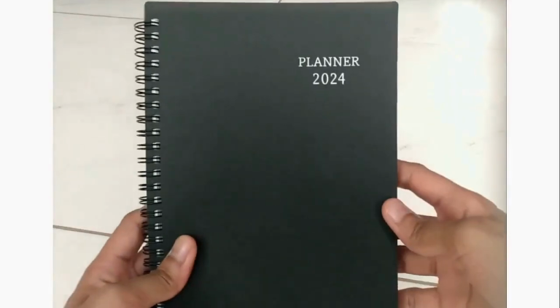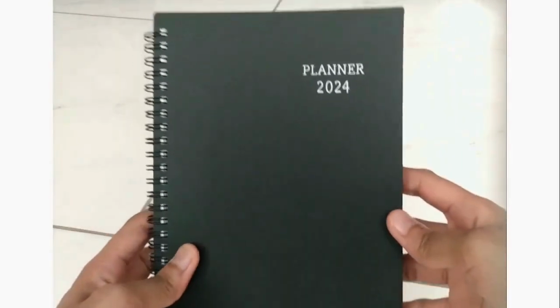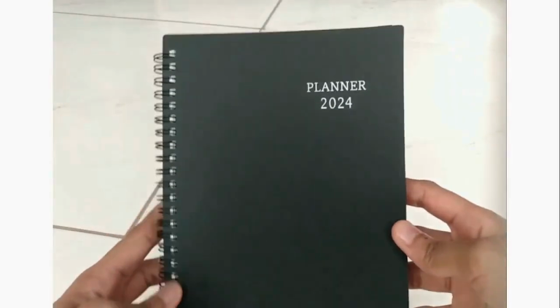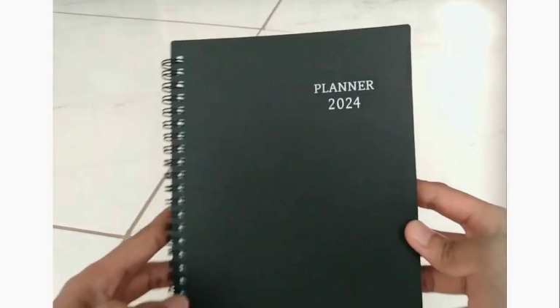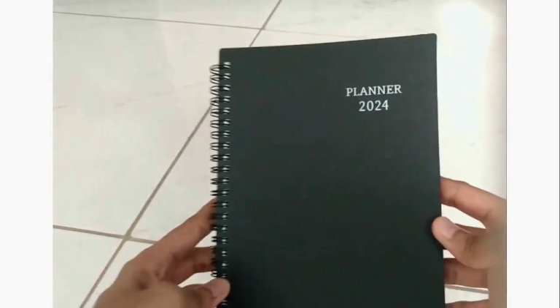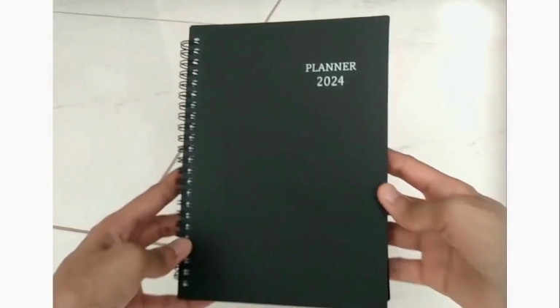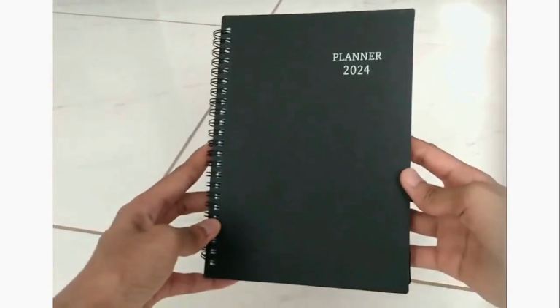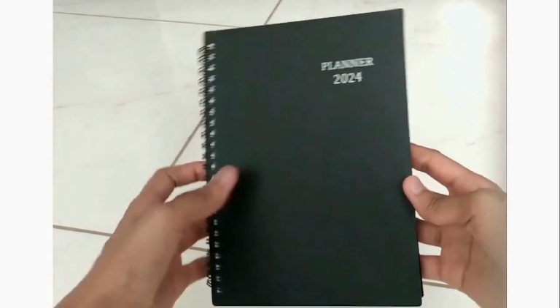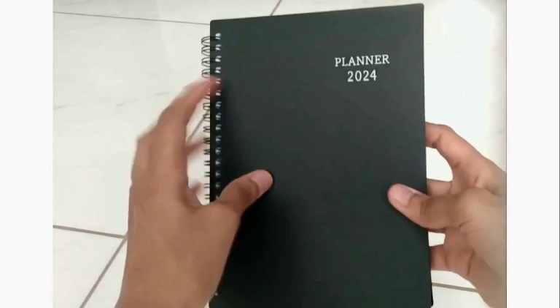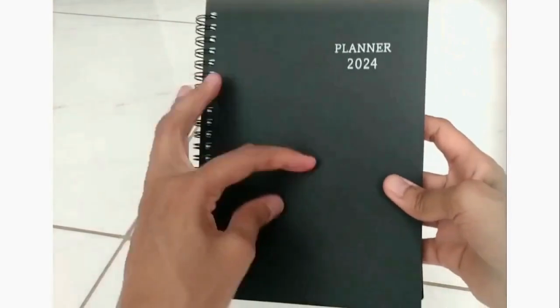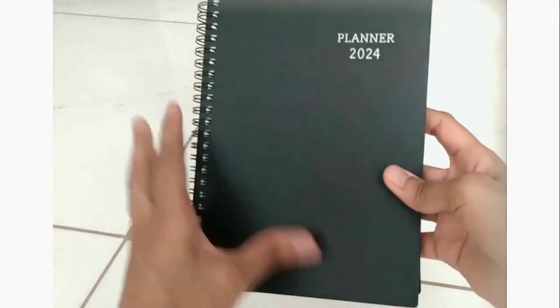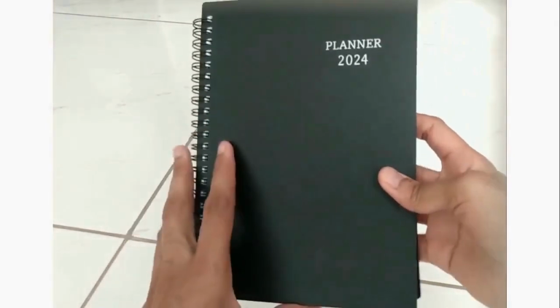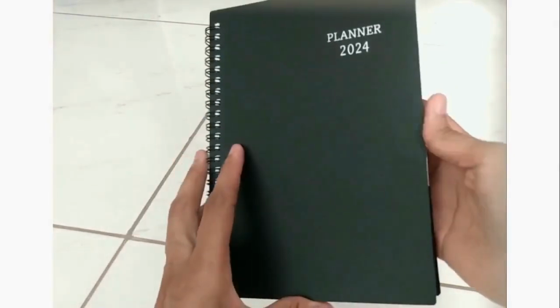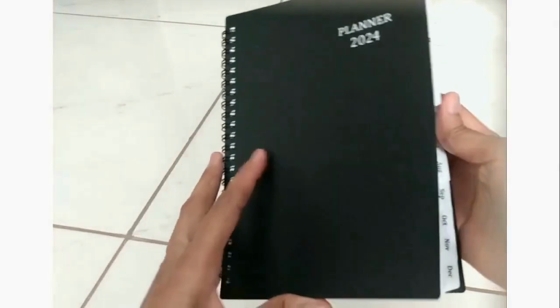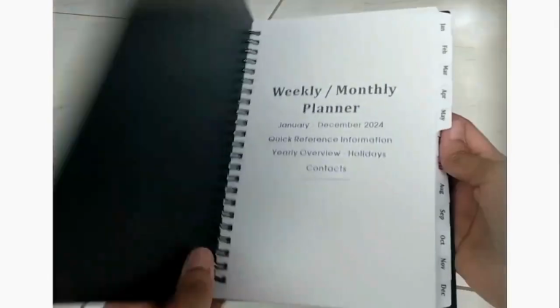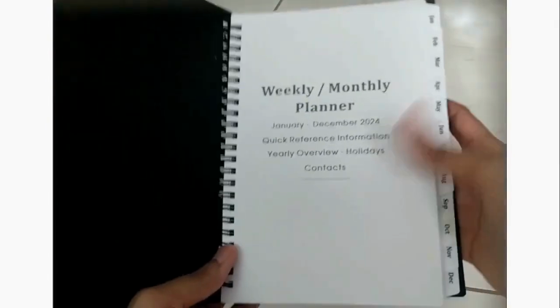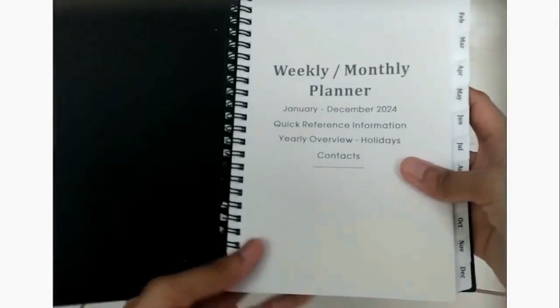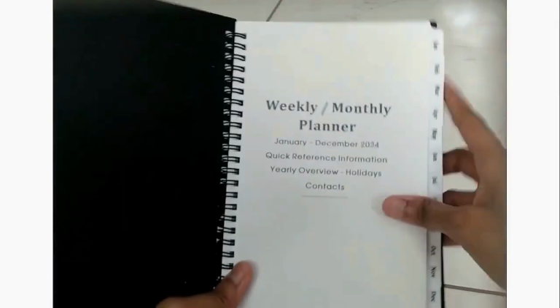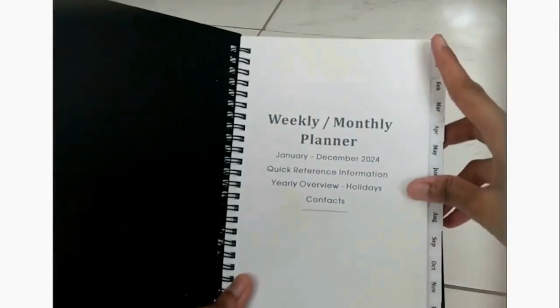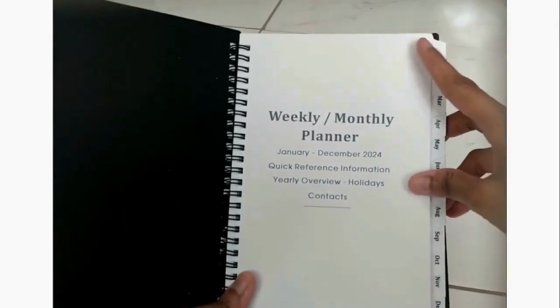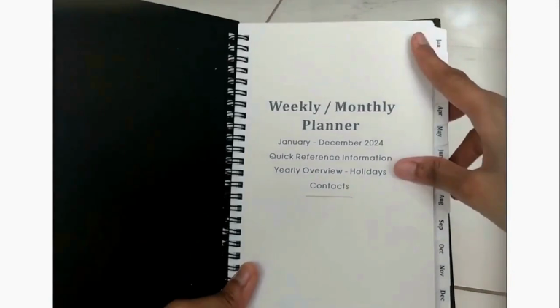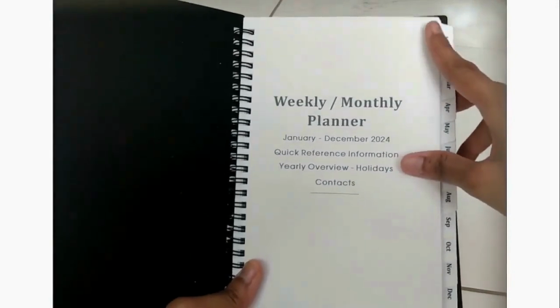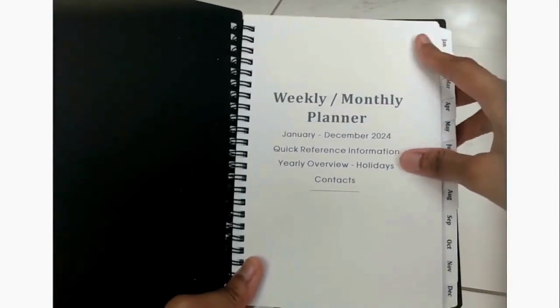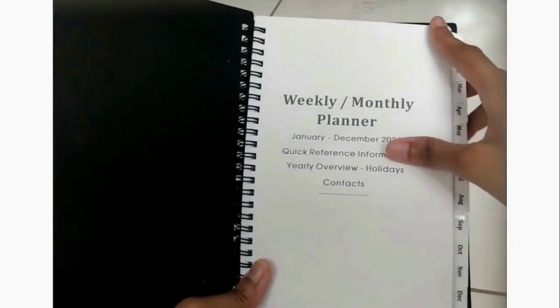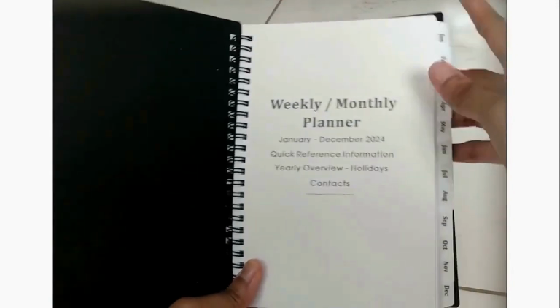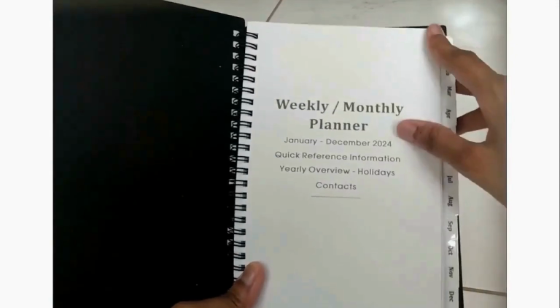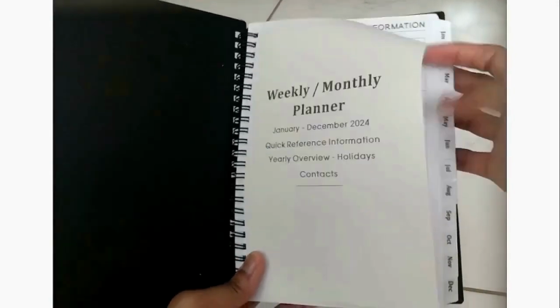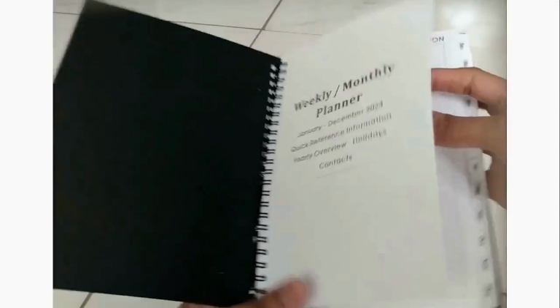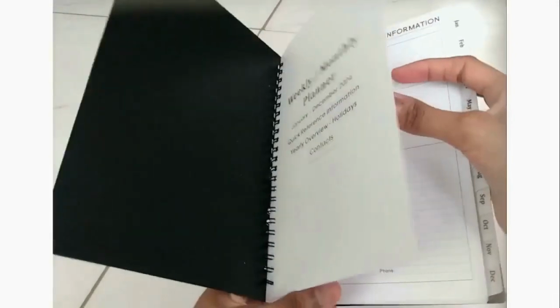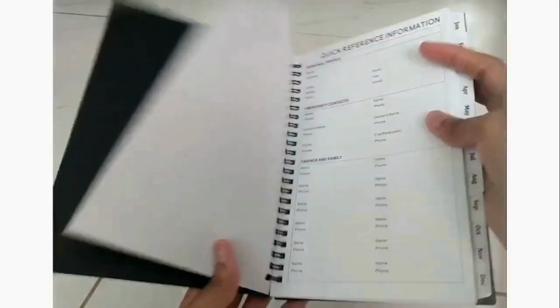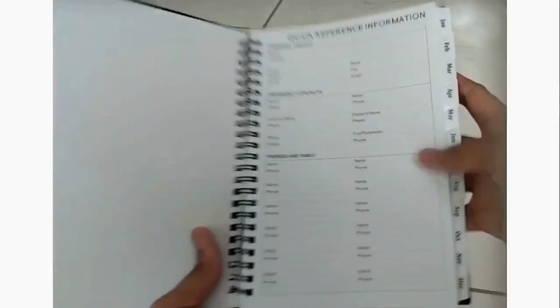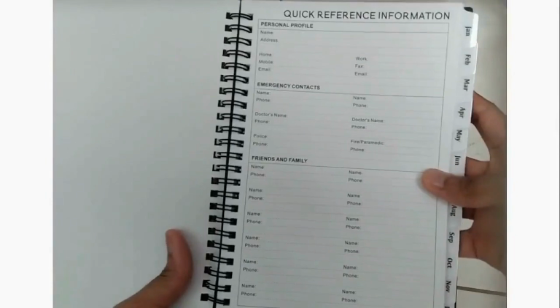First off, this planner comes with a thick plastic cover with twin wire lay-flat spiral binding. Inside, the first thing we have is a quick reference information page.